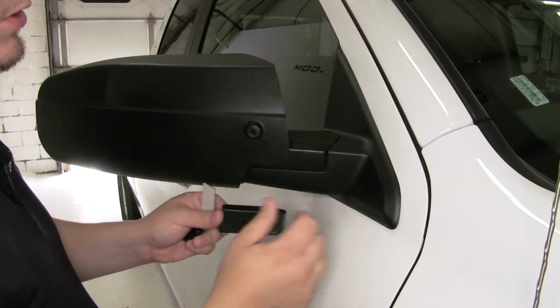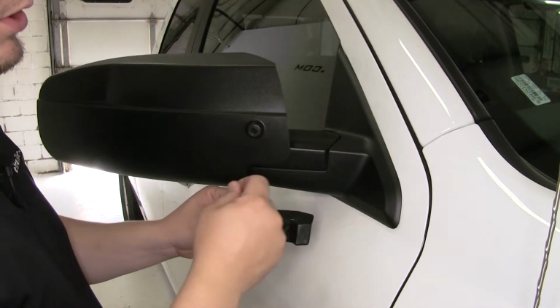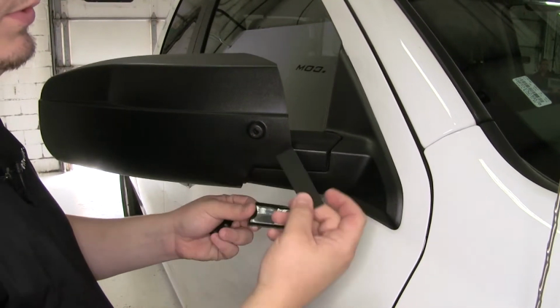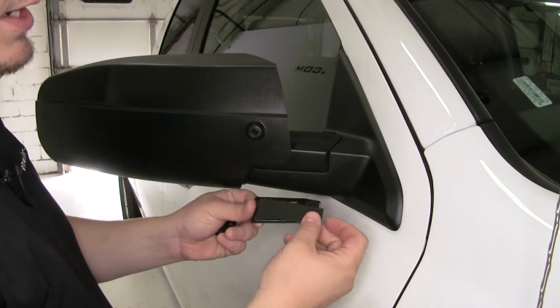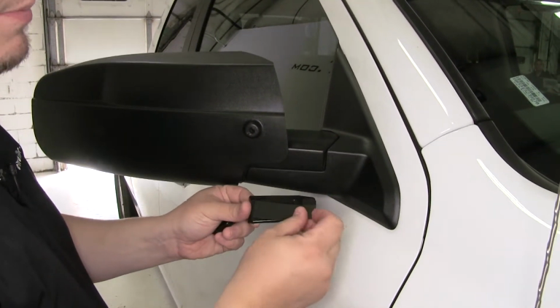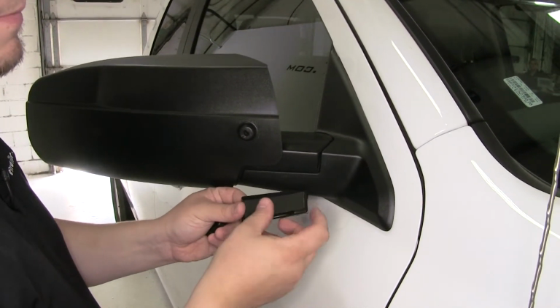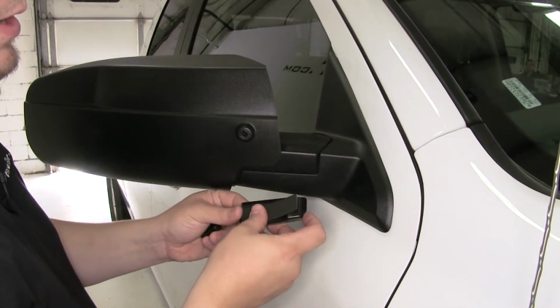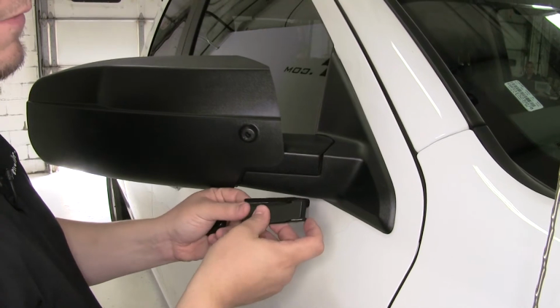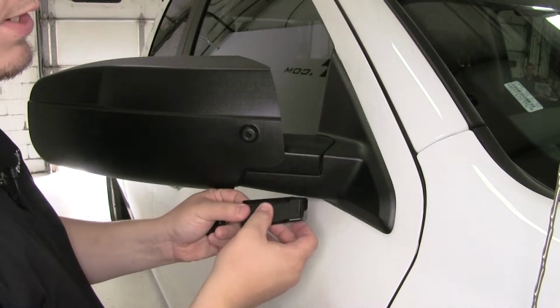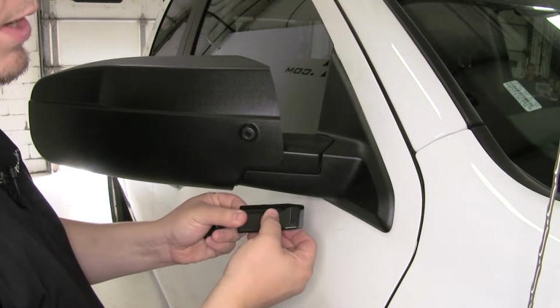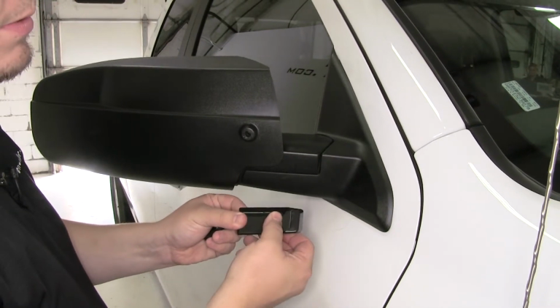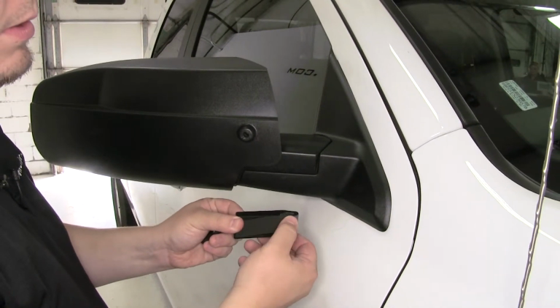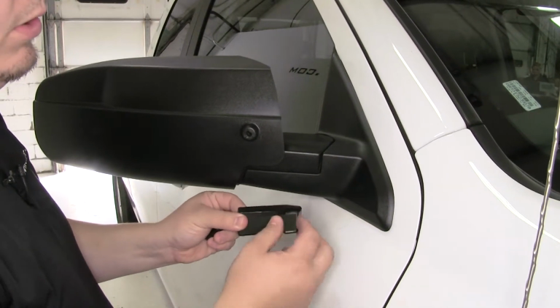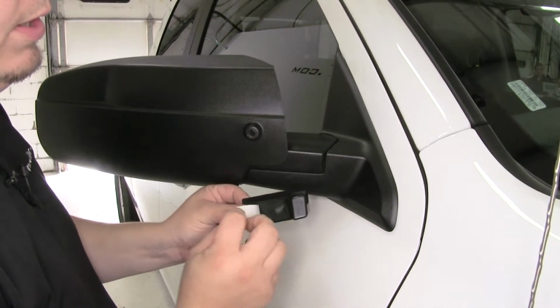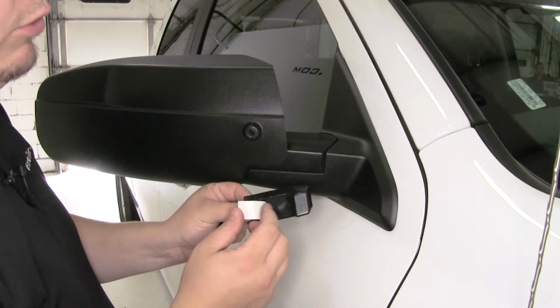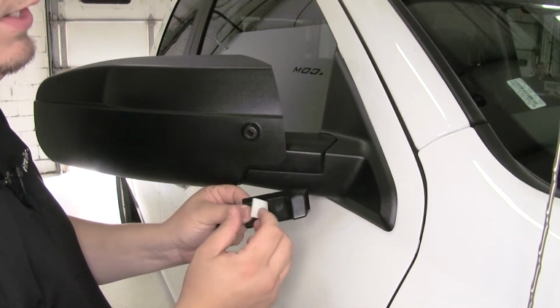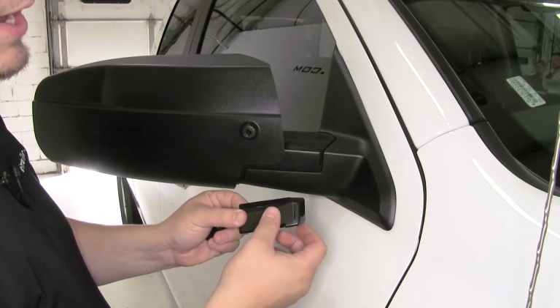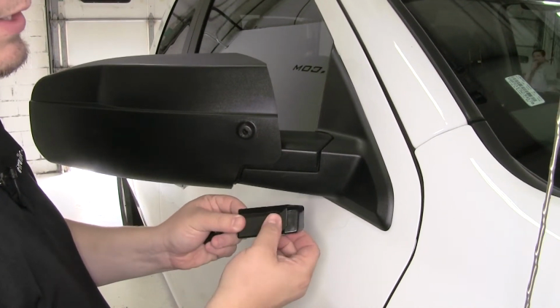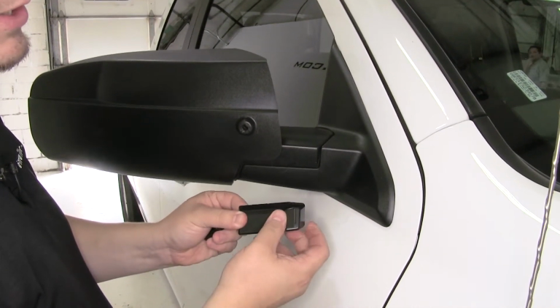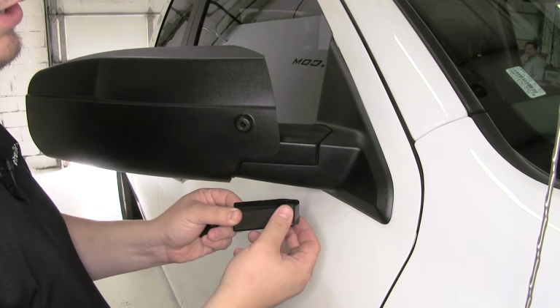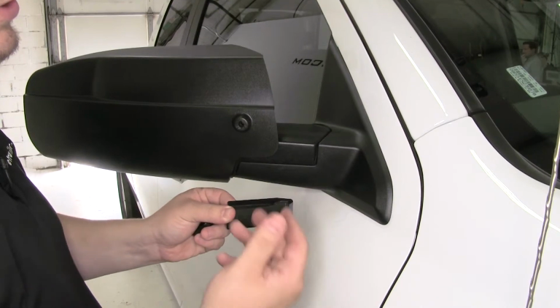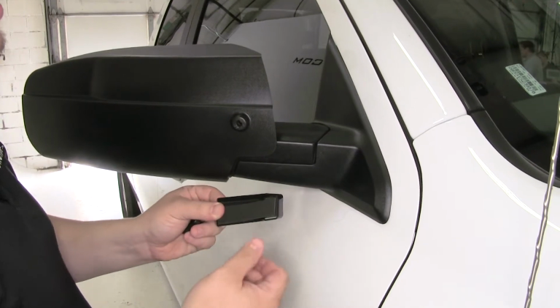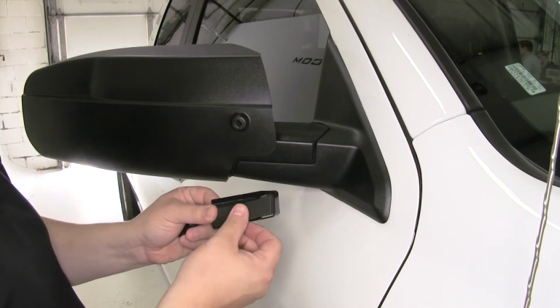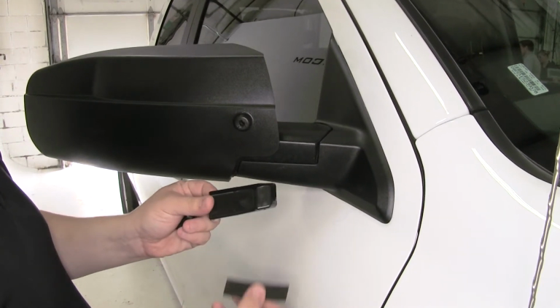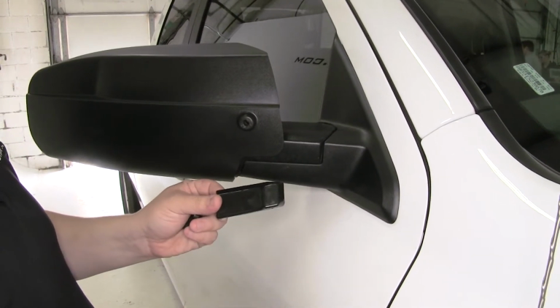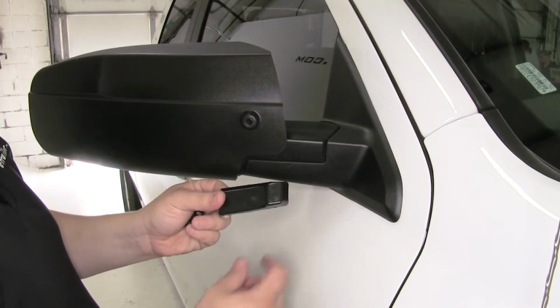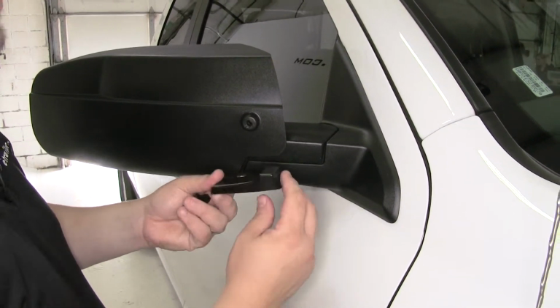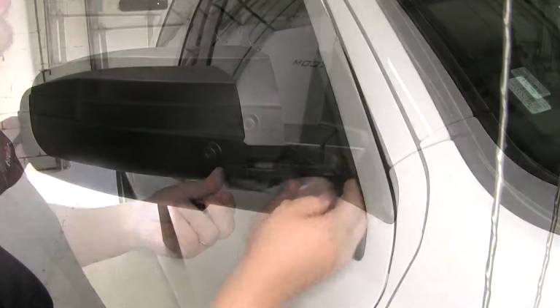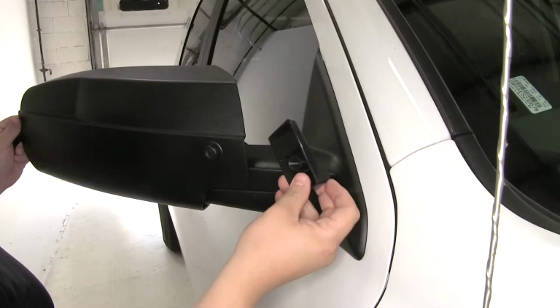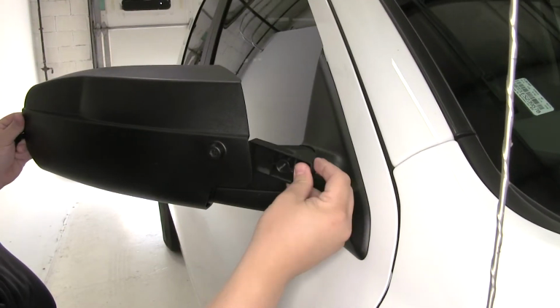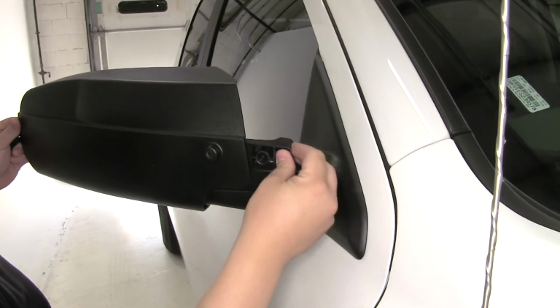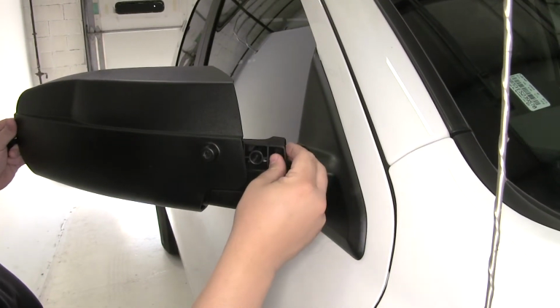What you would do is take the neoprene pad, fit it over top of the wedge after you remove the adhesive backing, and just stick it on there. For our application today, we are not going to be using that. Then we'll take our wedge and slide it into place.